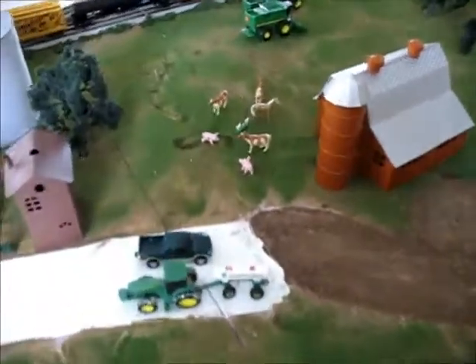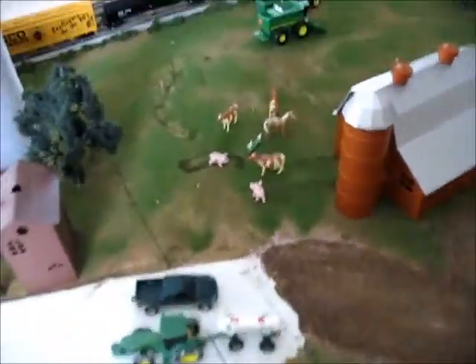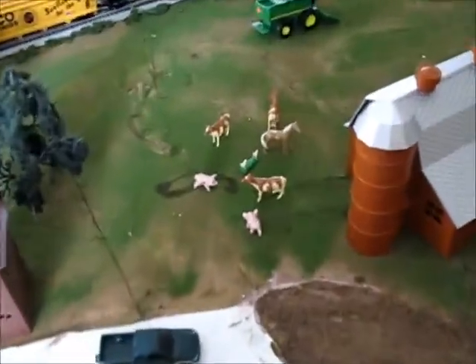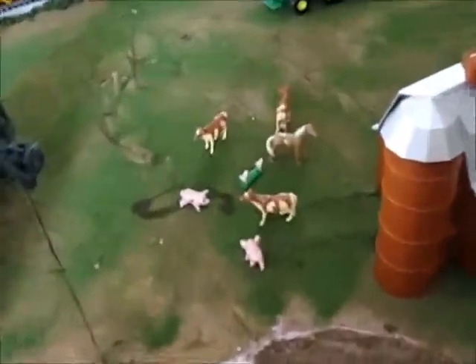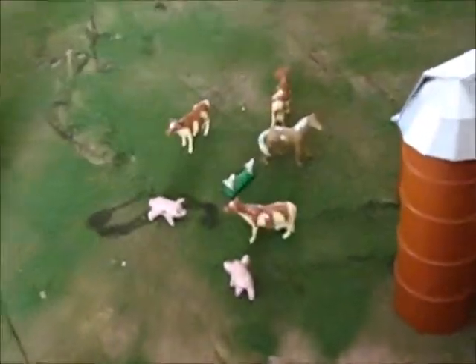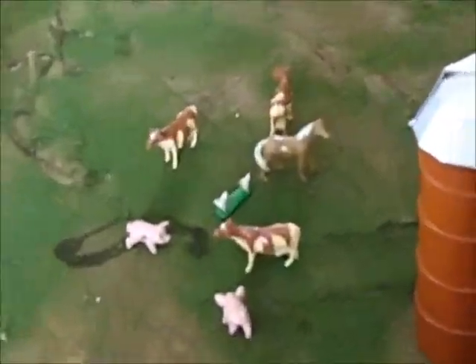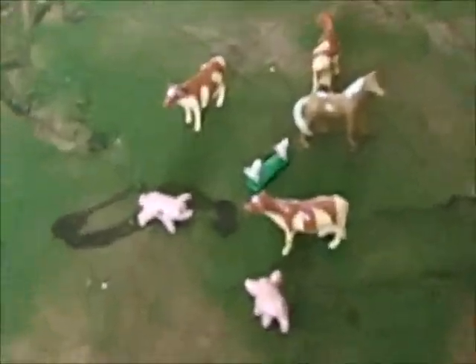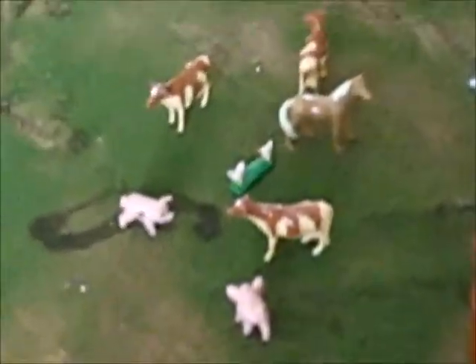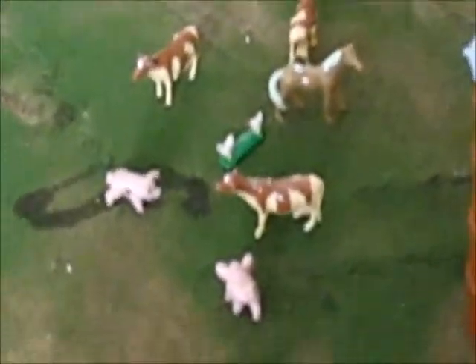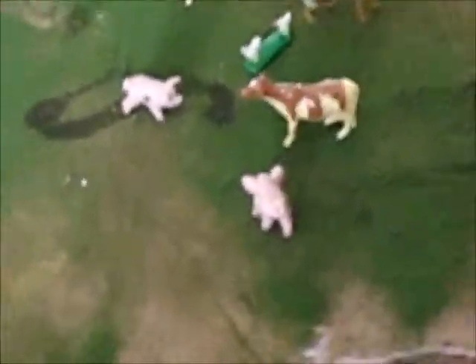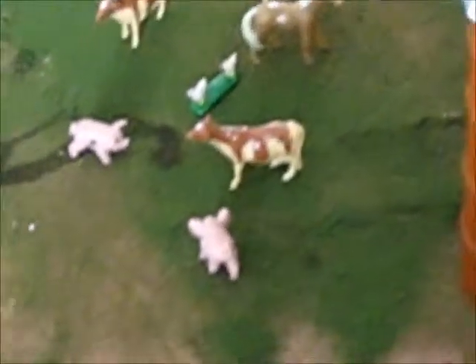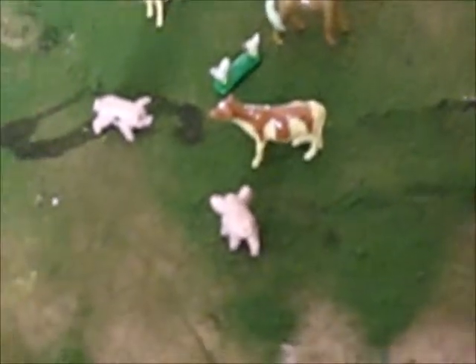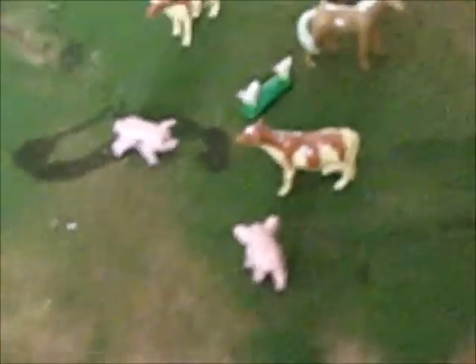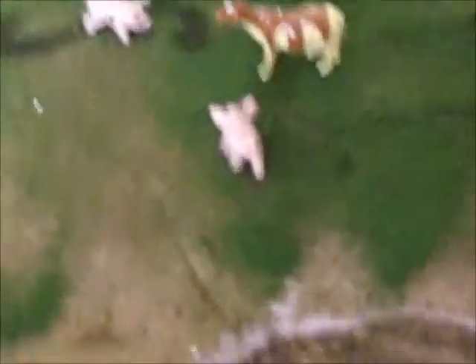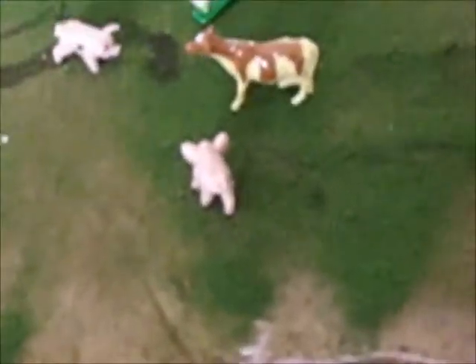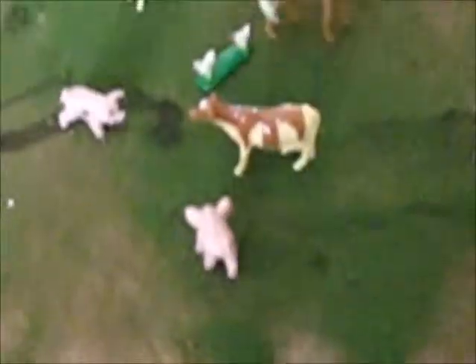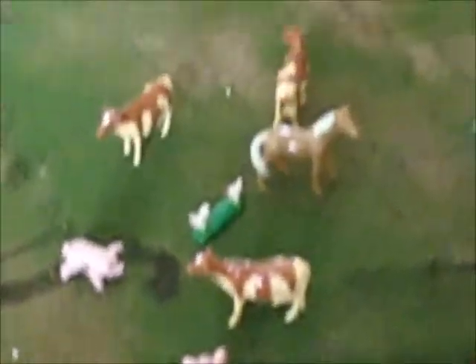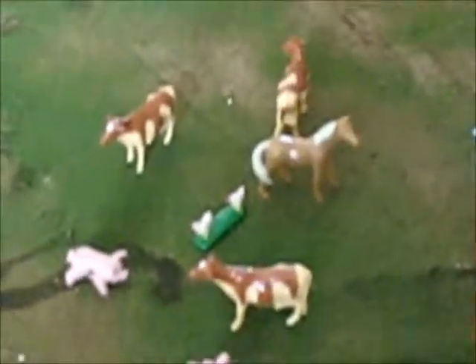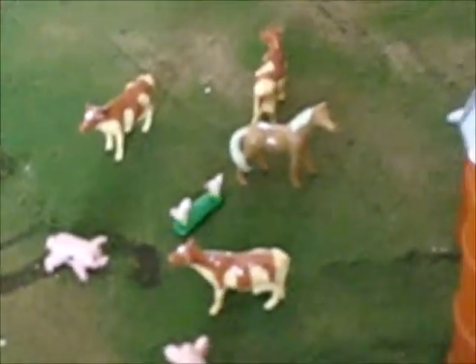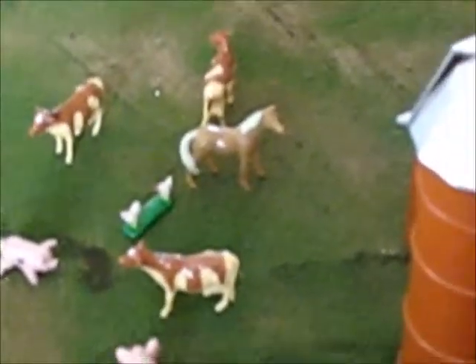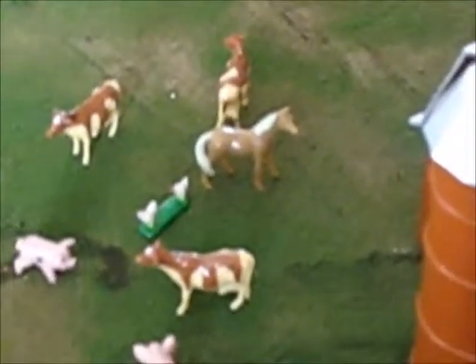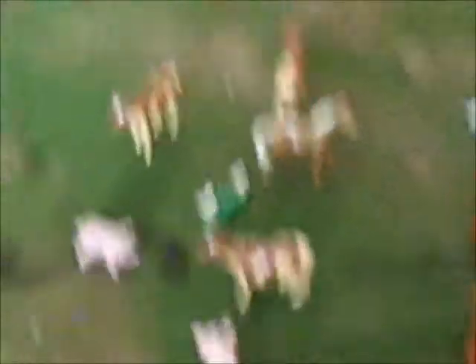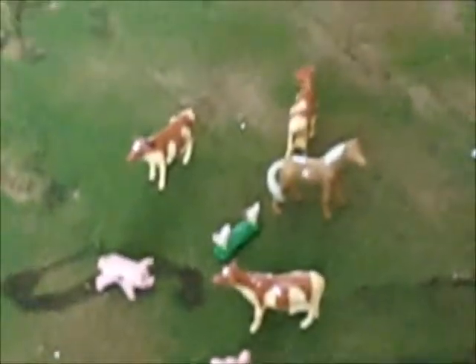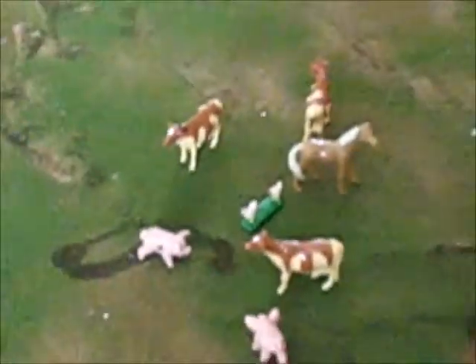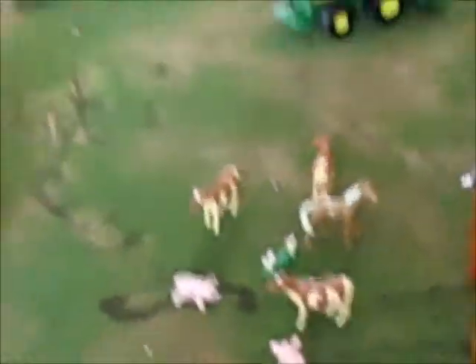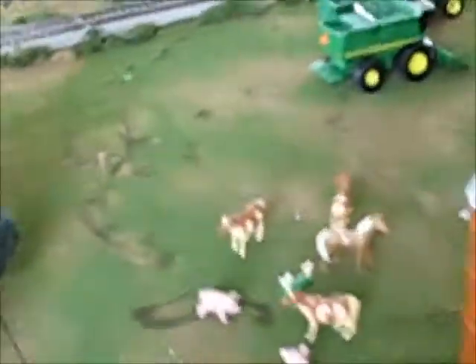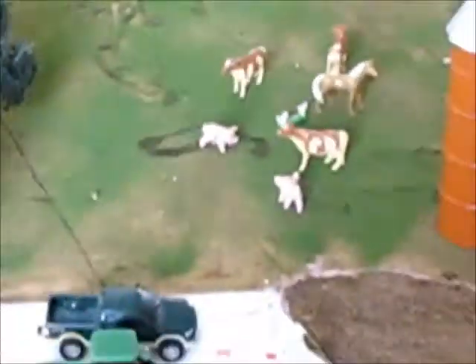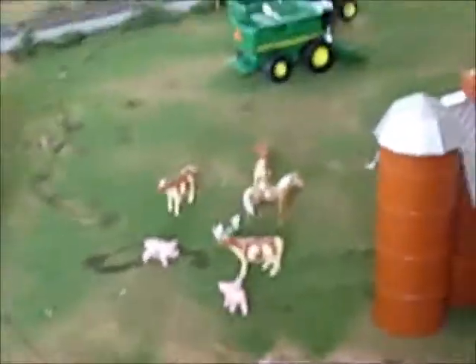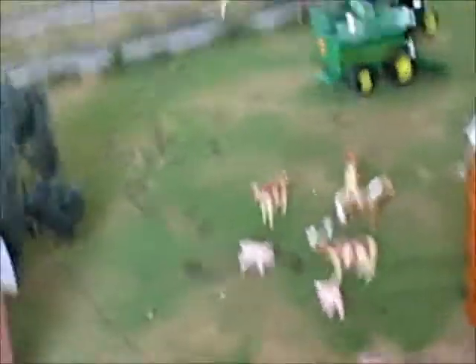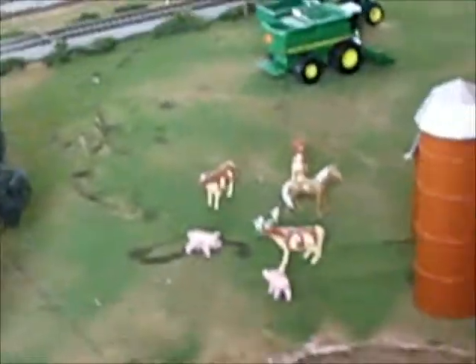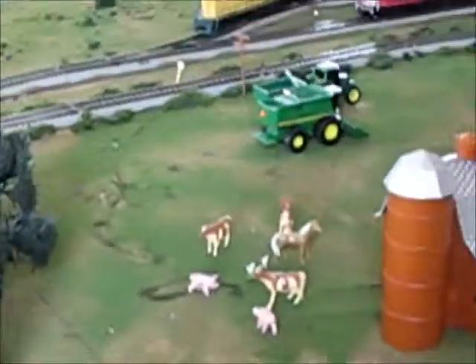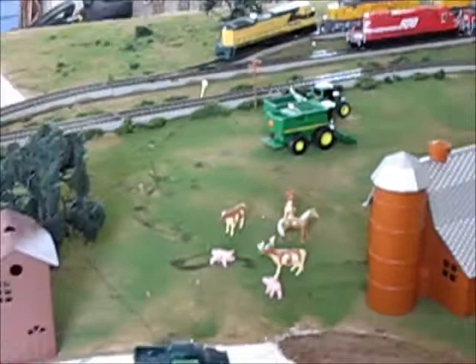I found some more animals for the farm. The original three are right there. And we found two chickens, a horse, and two more cows. I'm pretty sure there are more animals hidden in this house somewhere — I just have to find them.